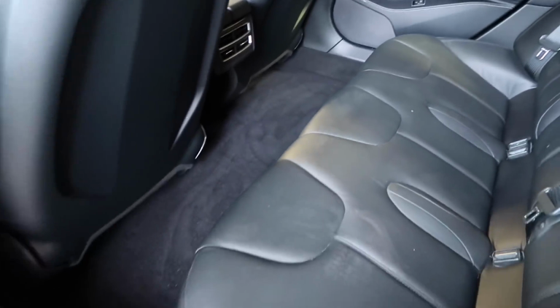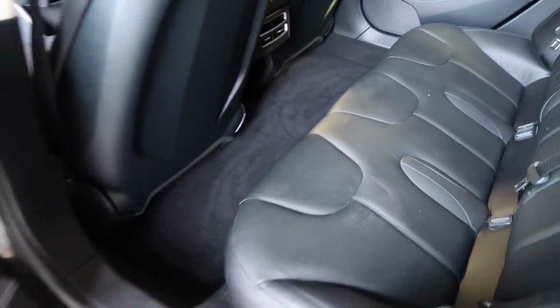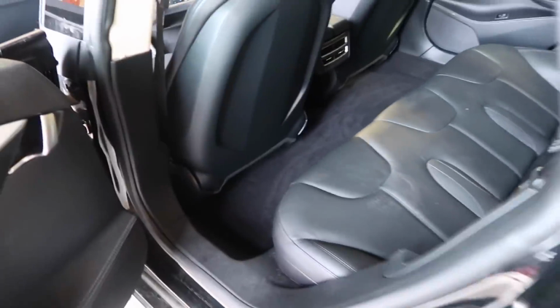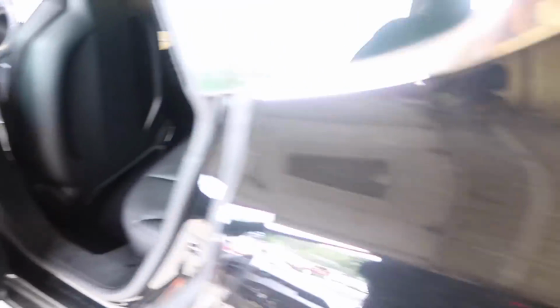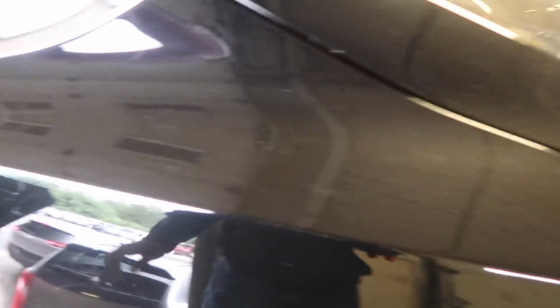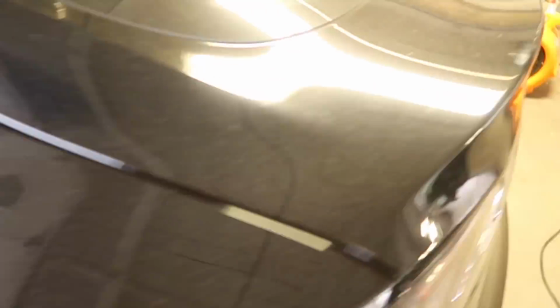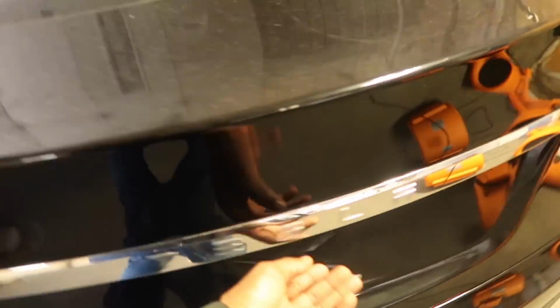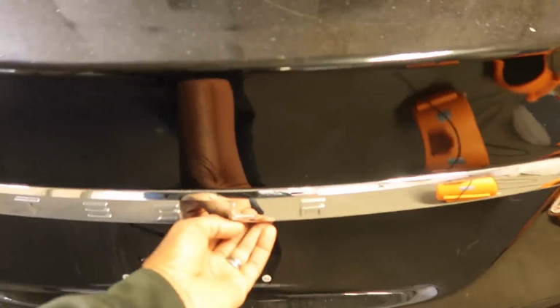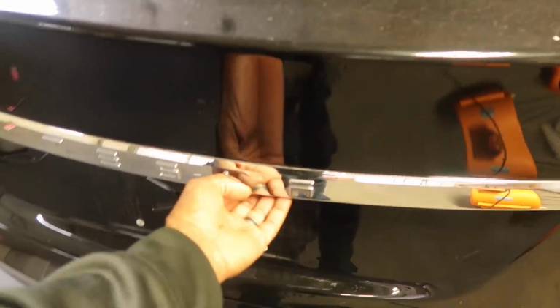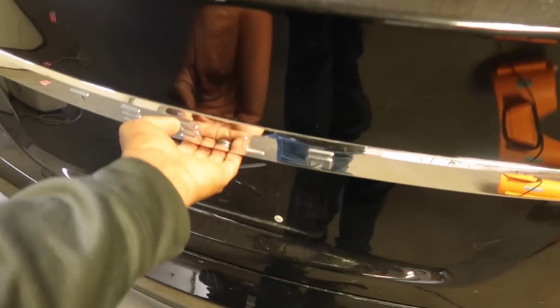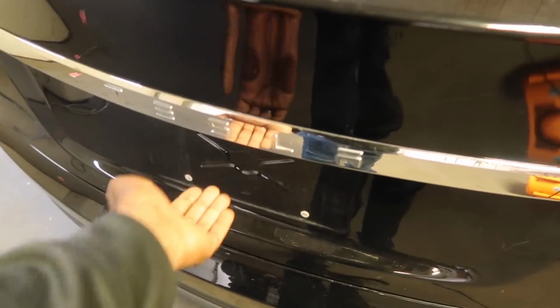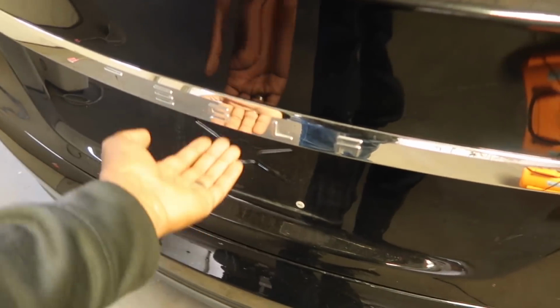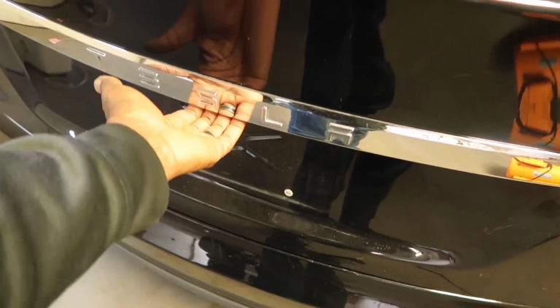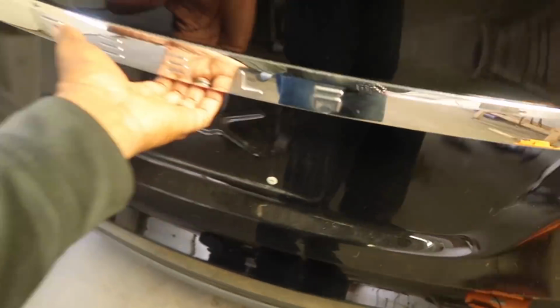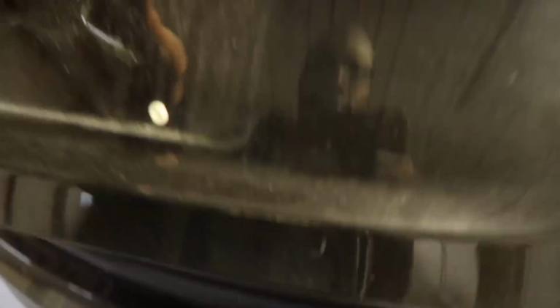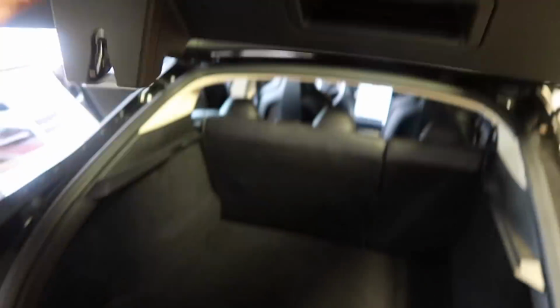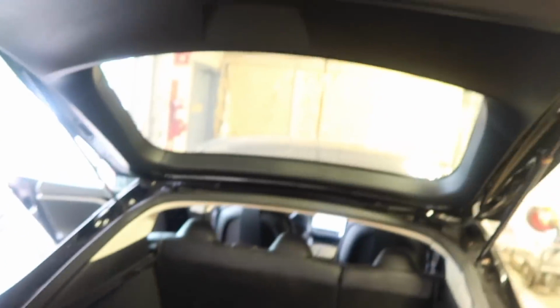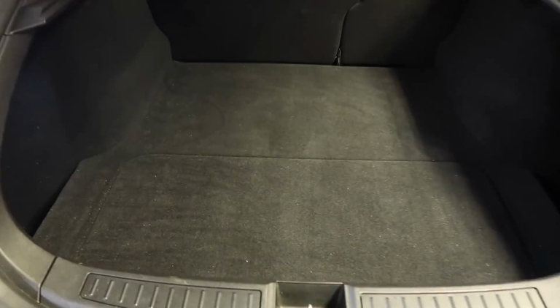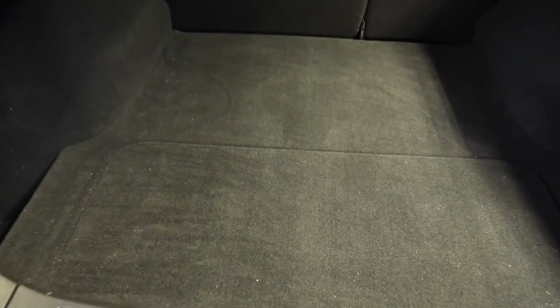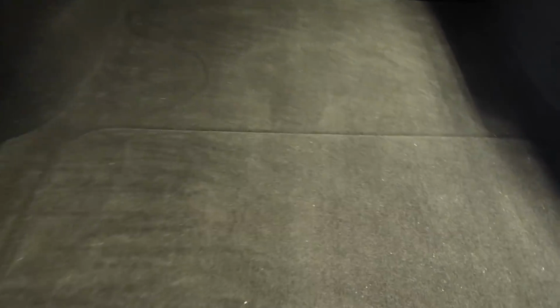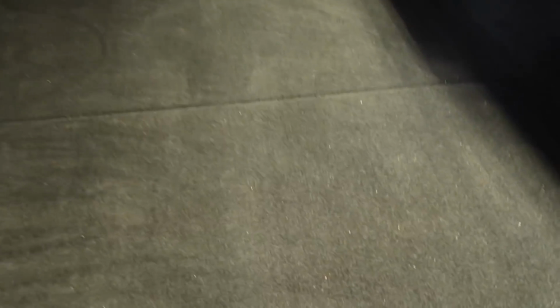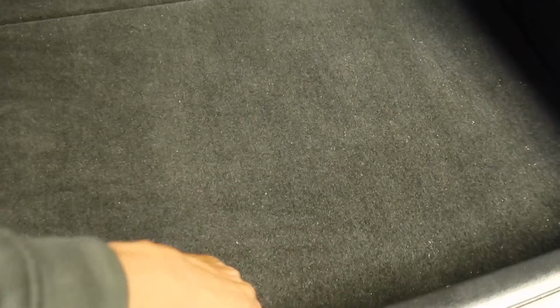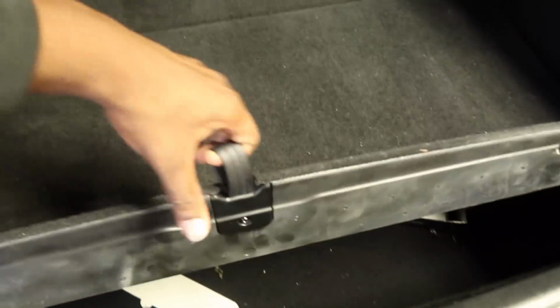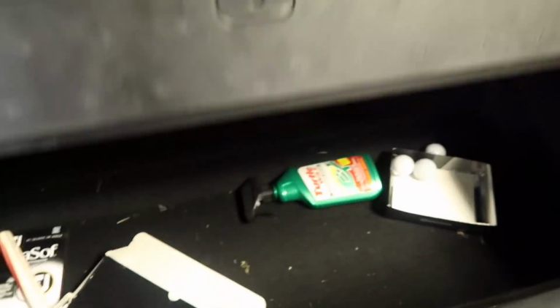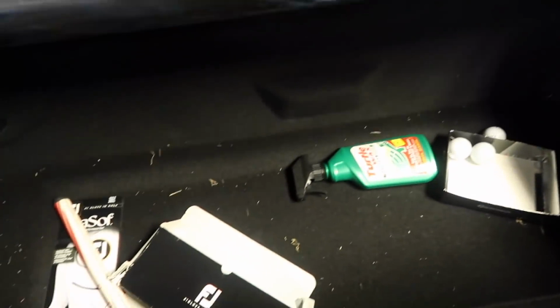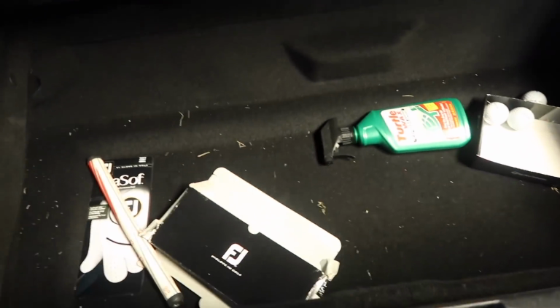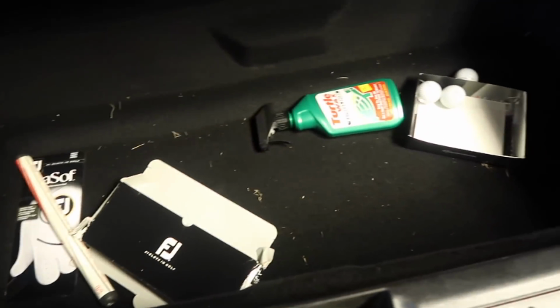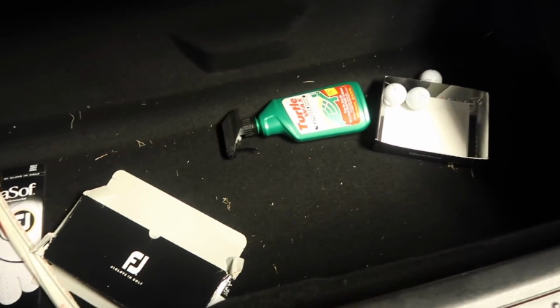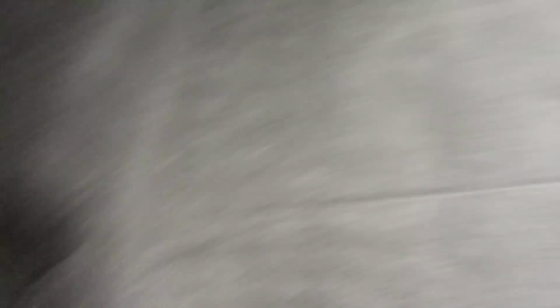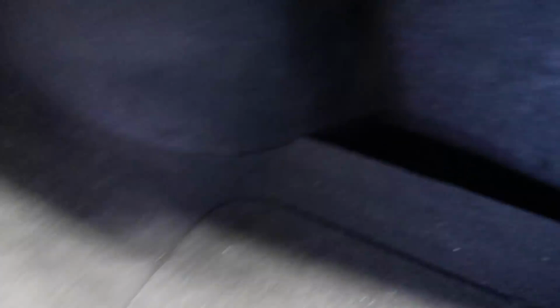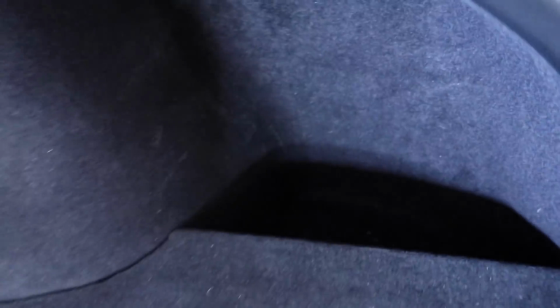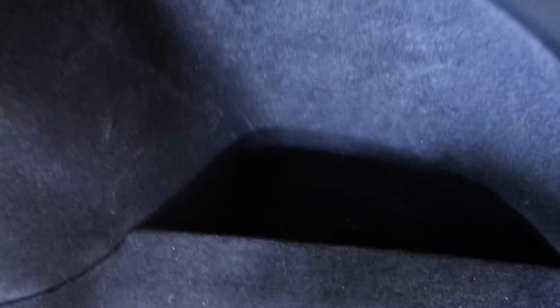Let's see the trunk — it's not an automatic liftgate. It's clean back here too; there's some turtle wax and golf balls. And if you look over to the right, there's no subwoofer, so there's no premium audio on this model.